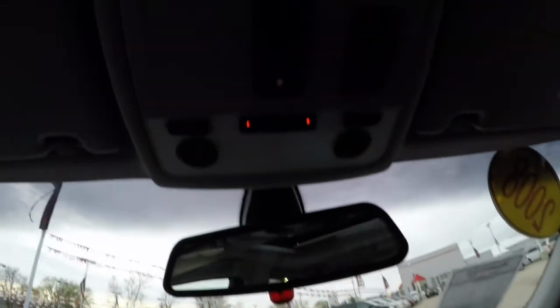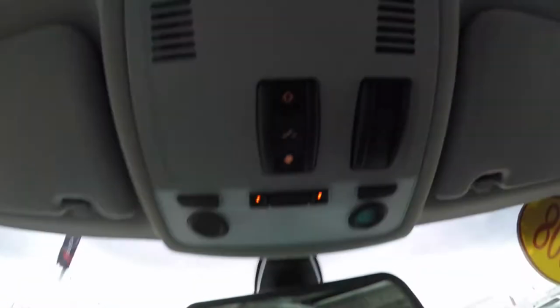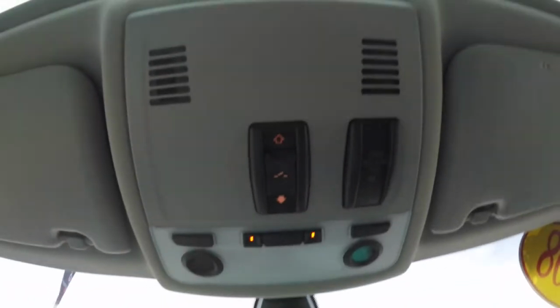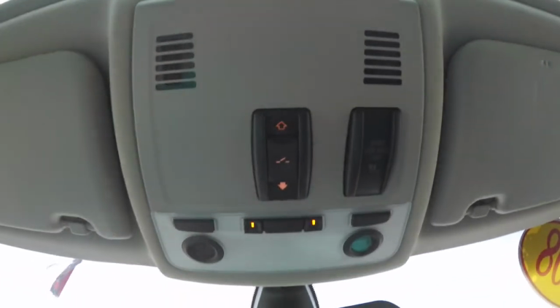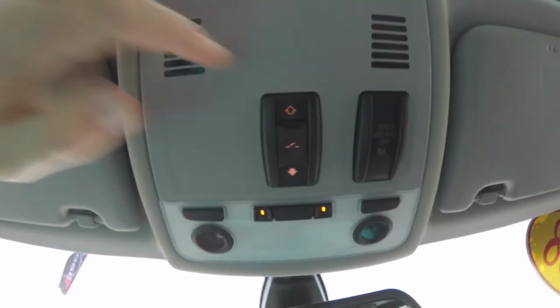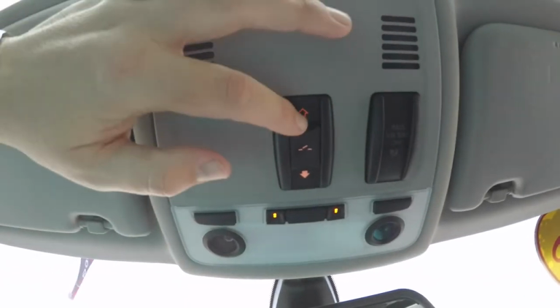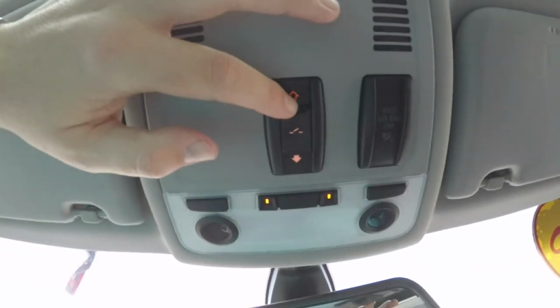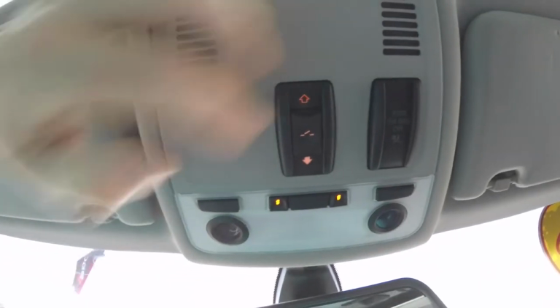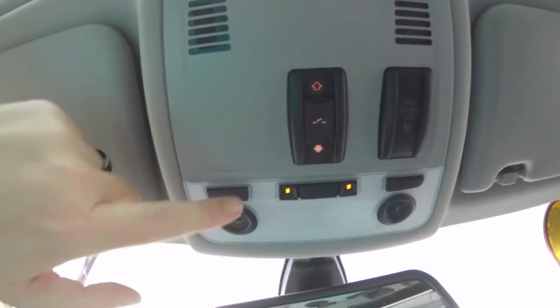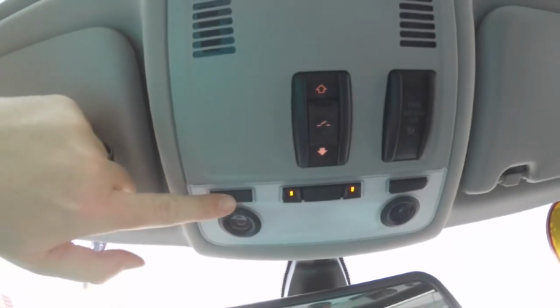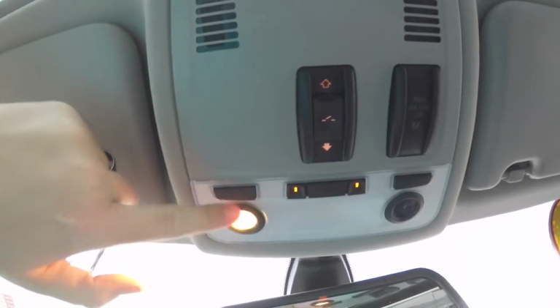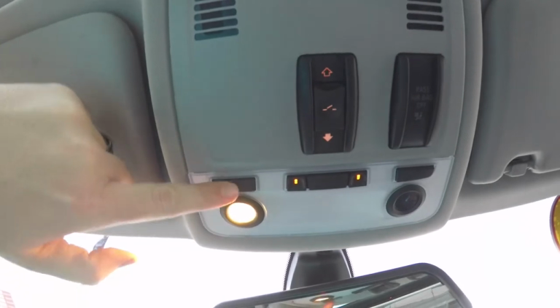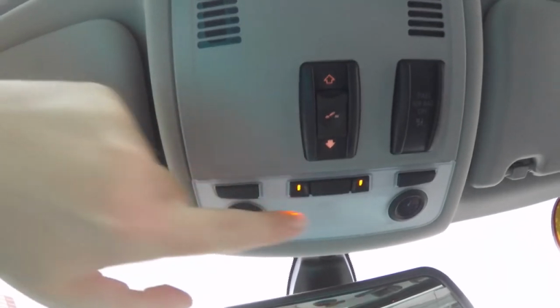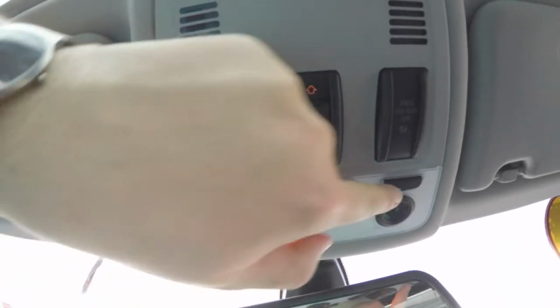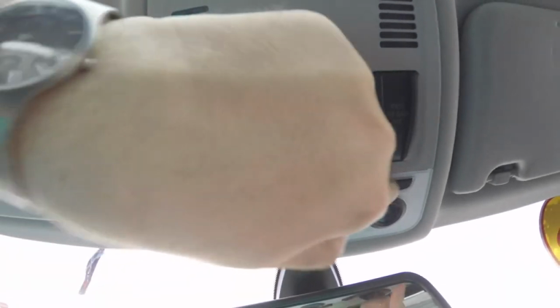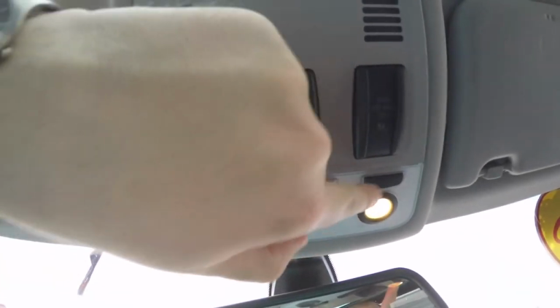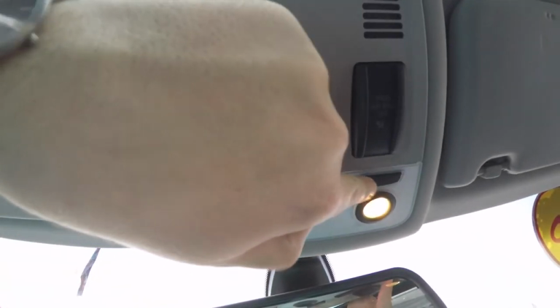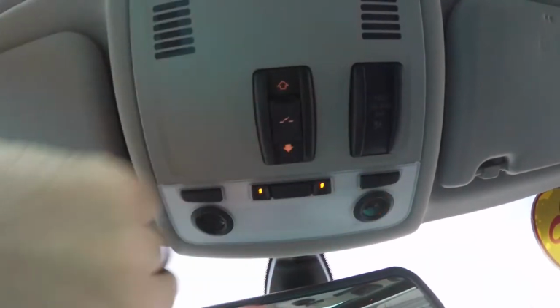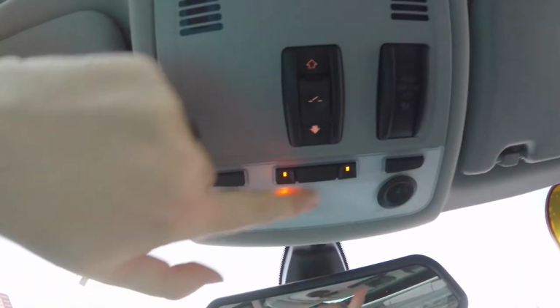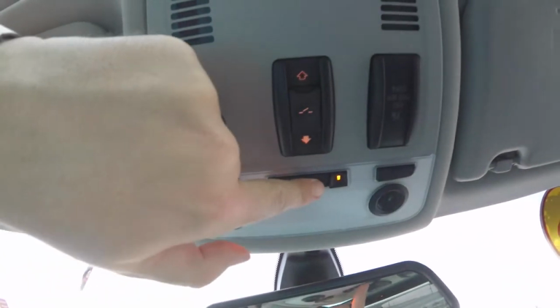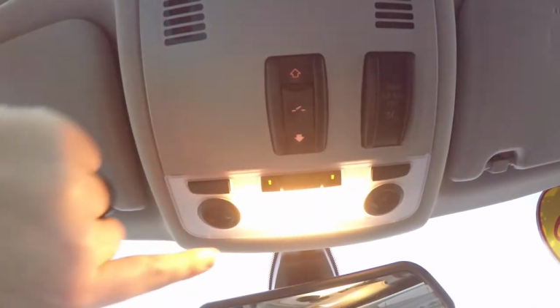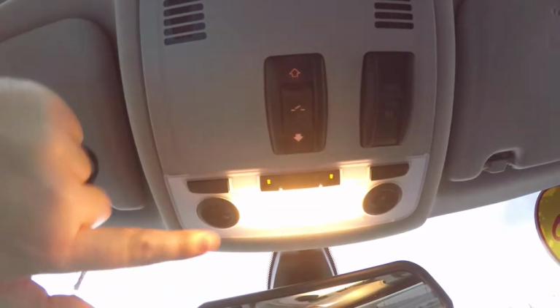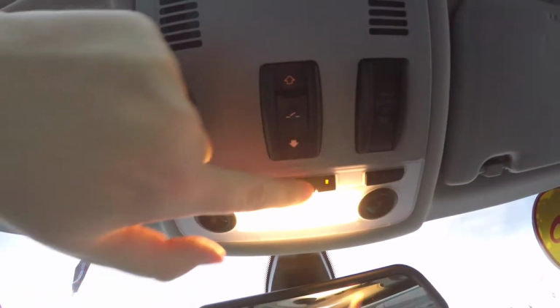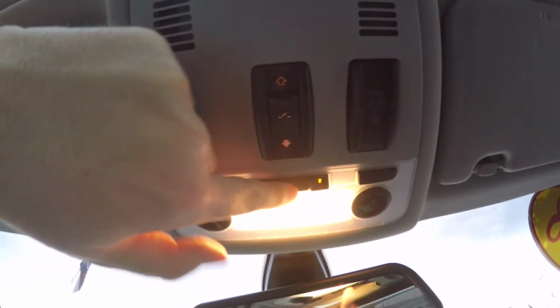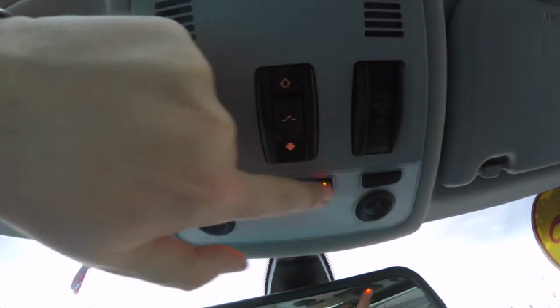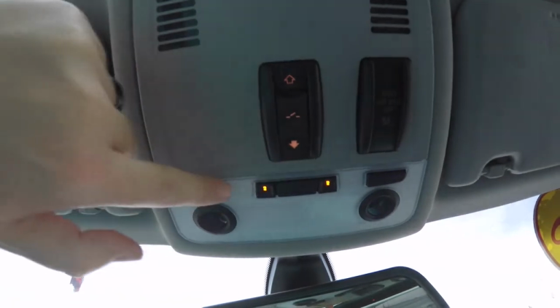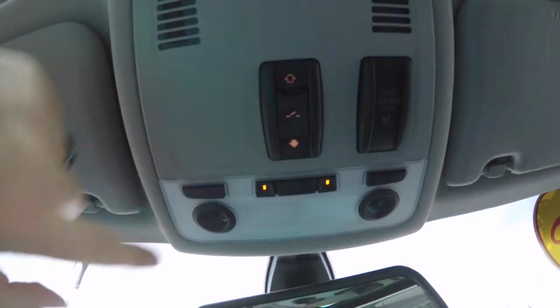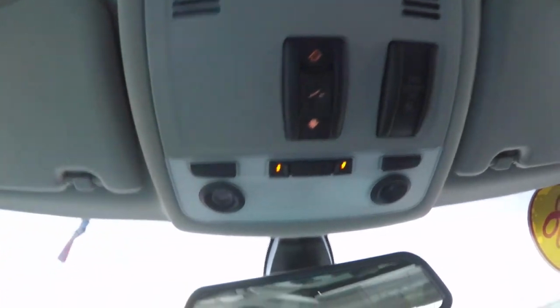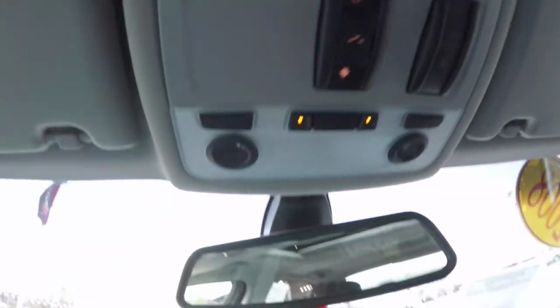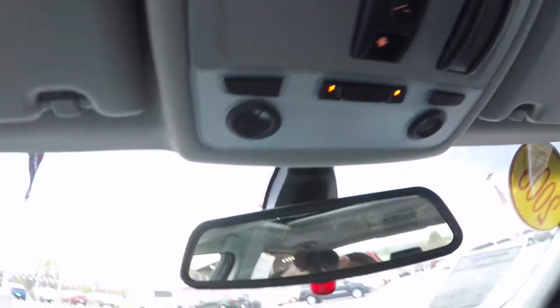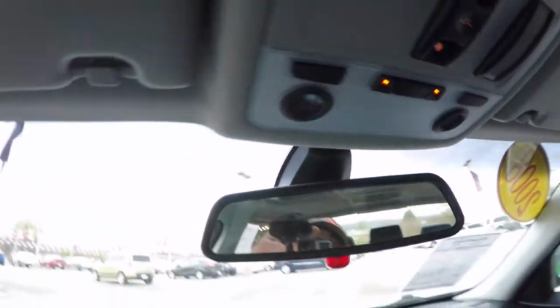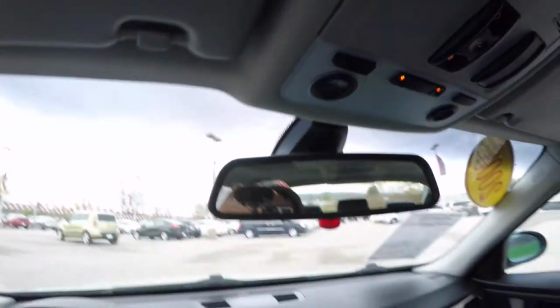In the dash you have fold-out cup holders. Looking overhead, you have your power sunroof control, individual map lights, overhead lighting, ambient lights, and an automatic dimming rearview mirror.